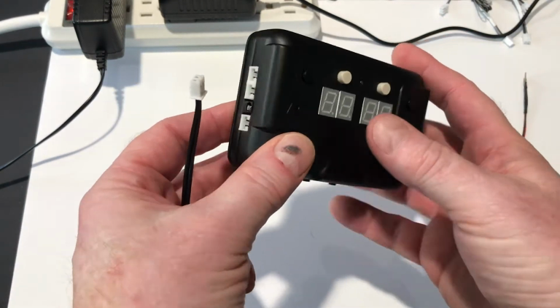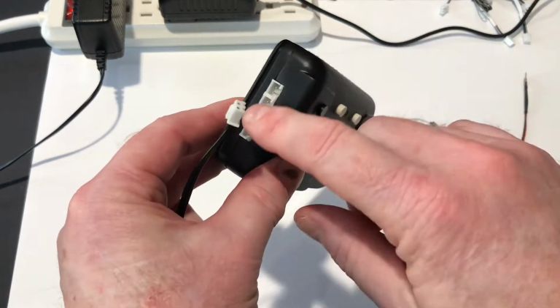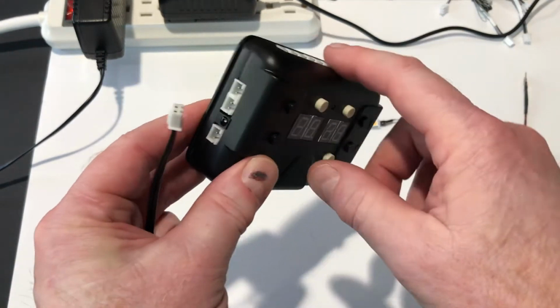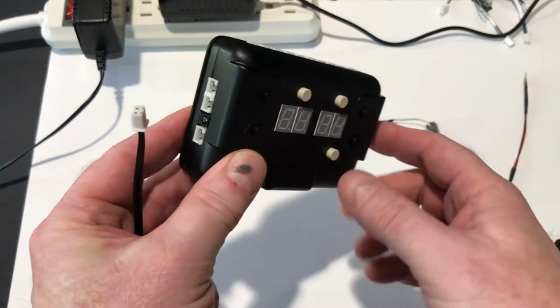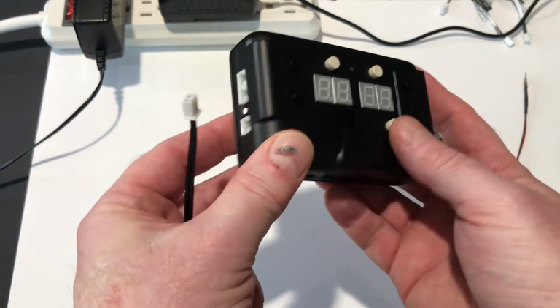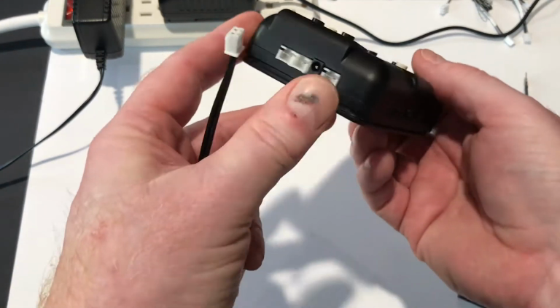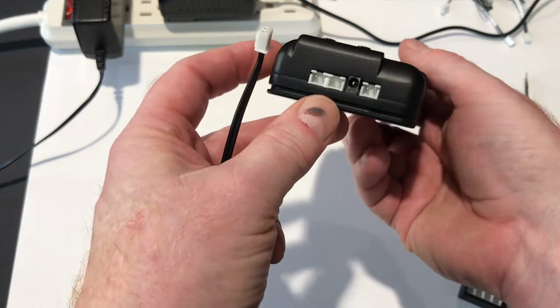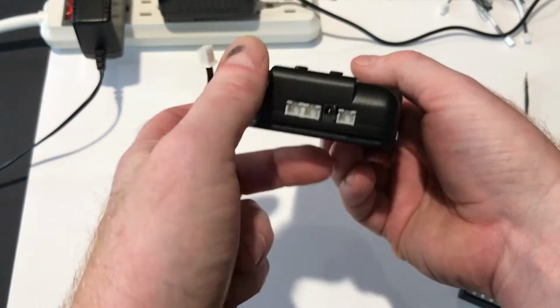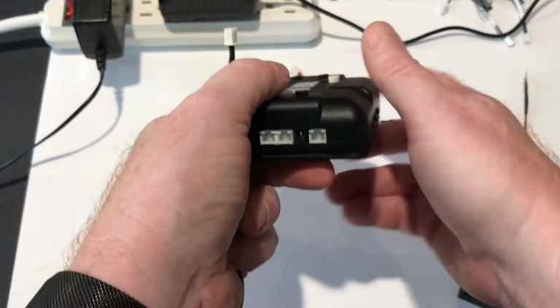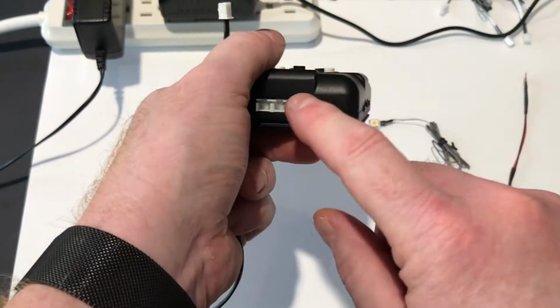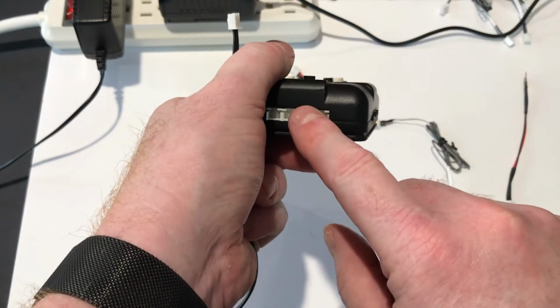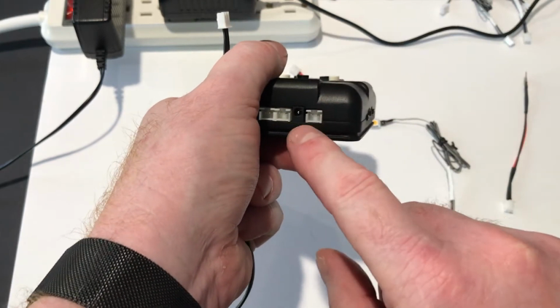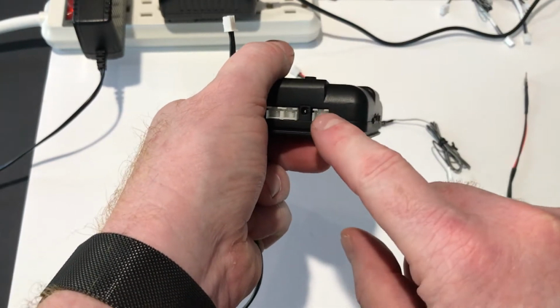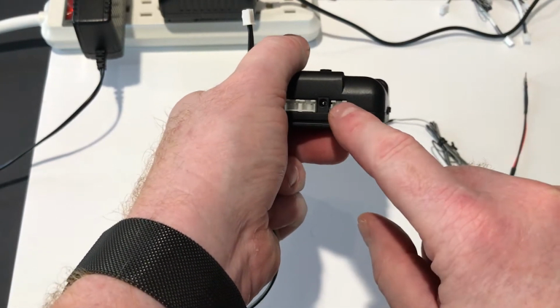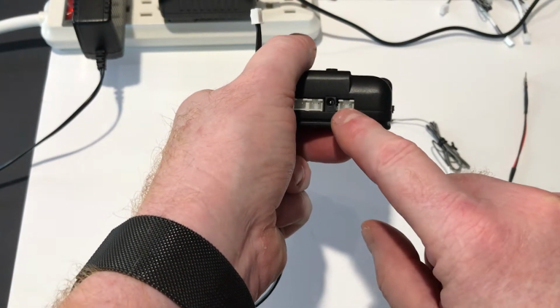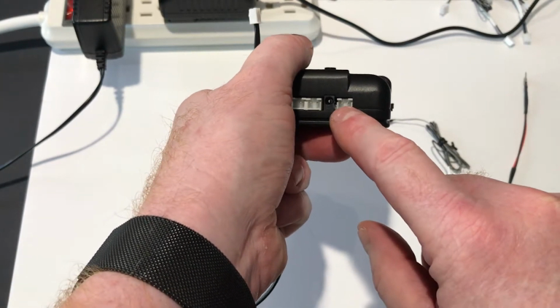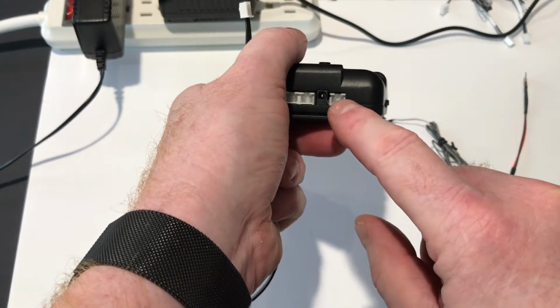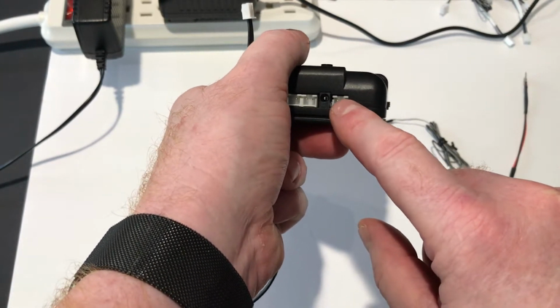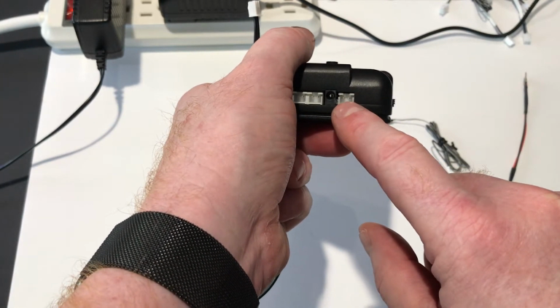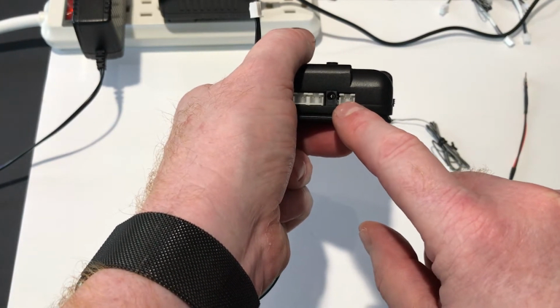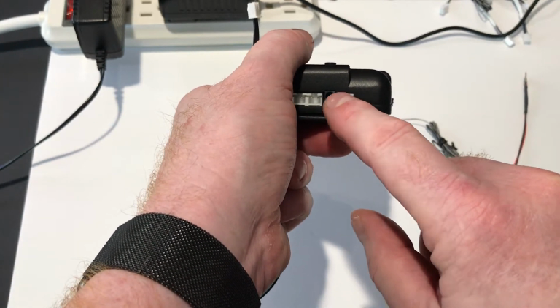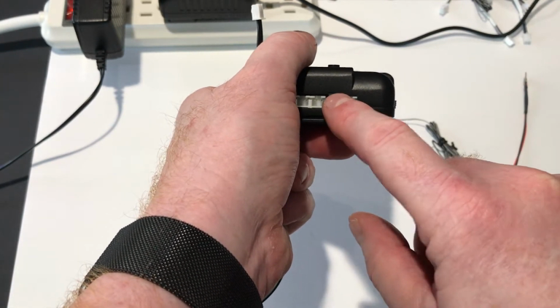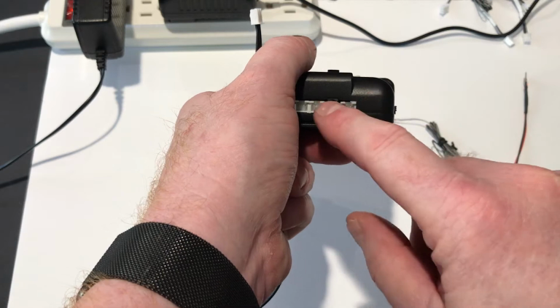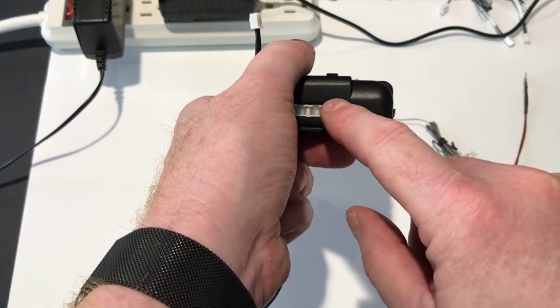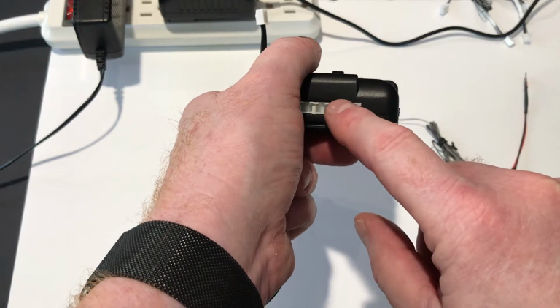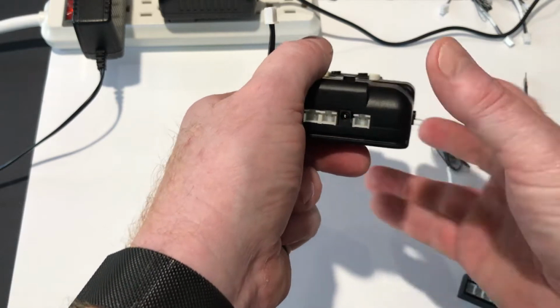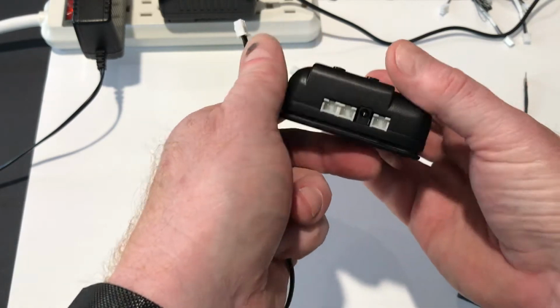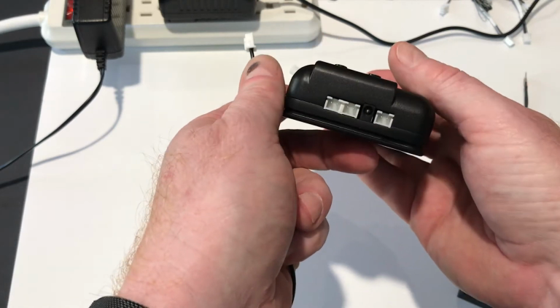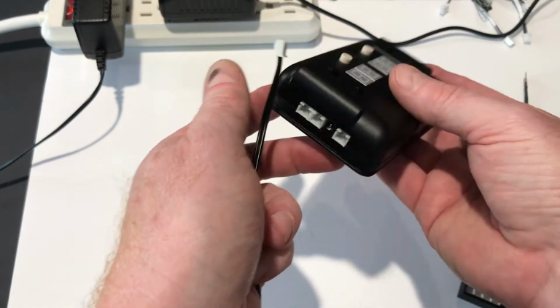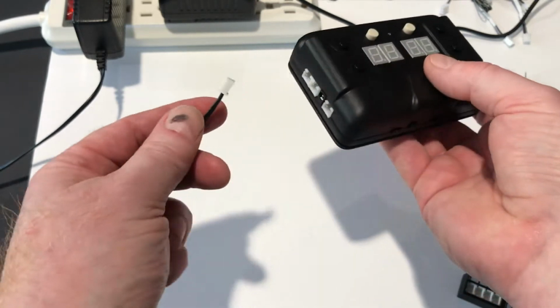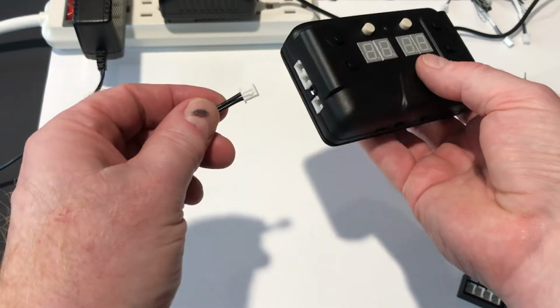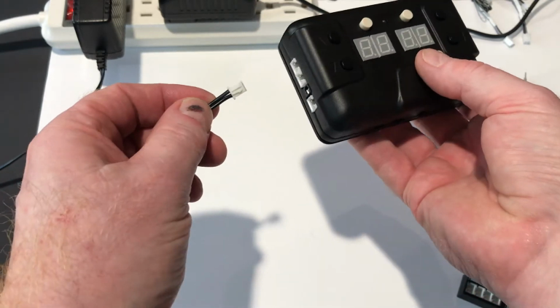There are 16 ports around the device. There are two ways to power it: there's the white plug that's used by Woodland Scenics, and then there's a barrel connector. We'll show you how that works in a minute.